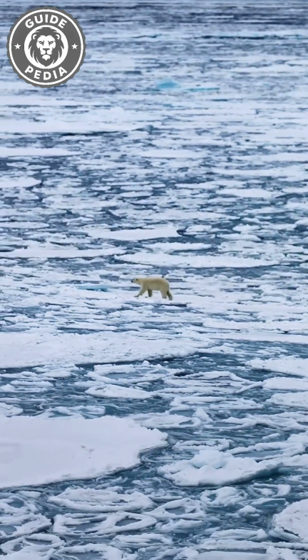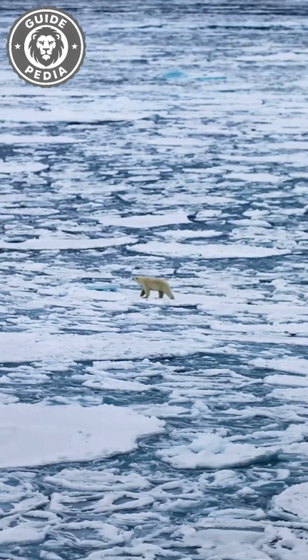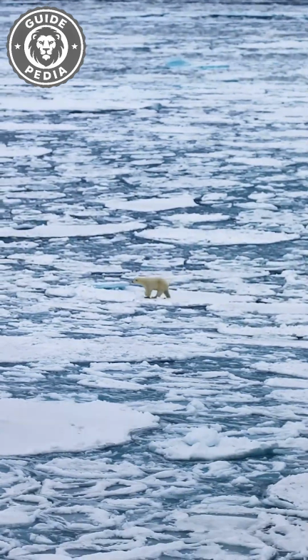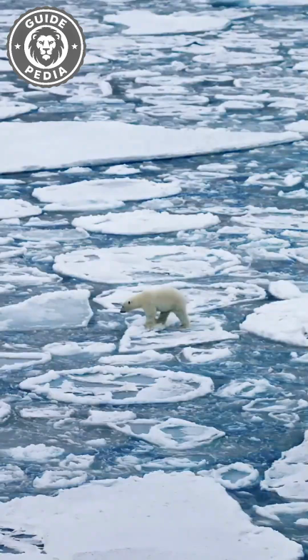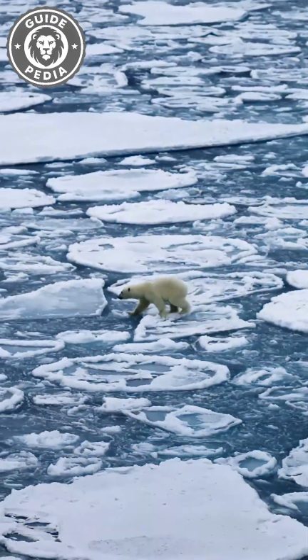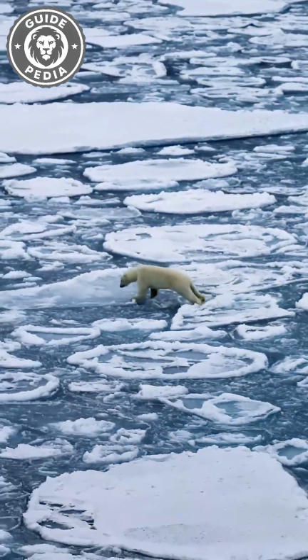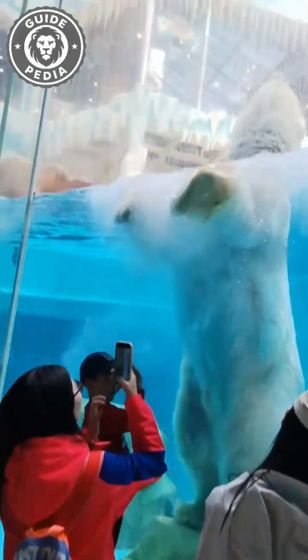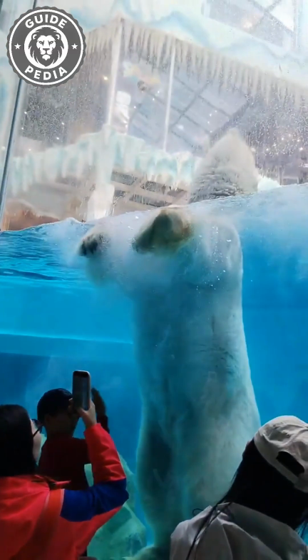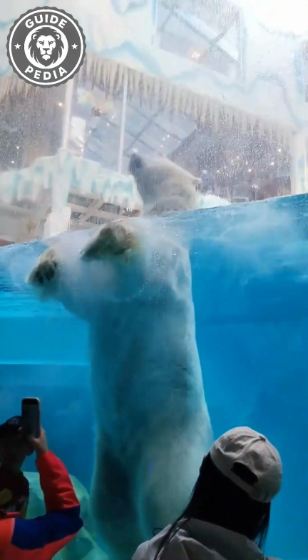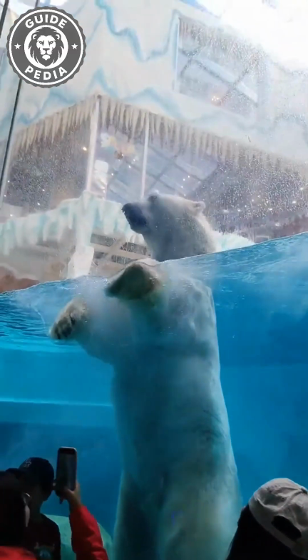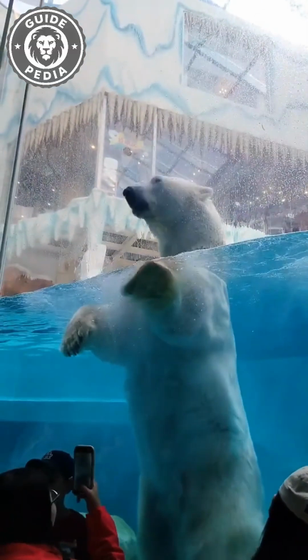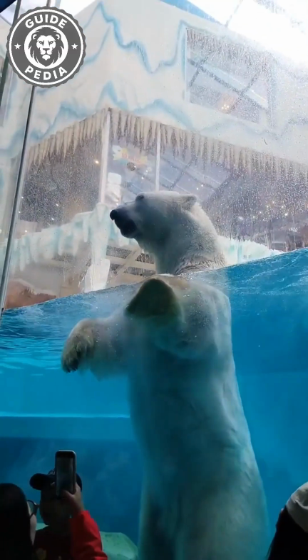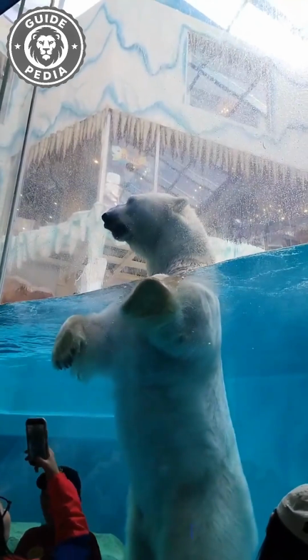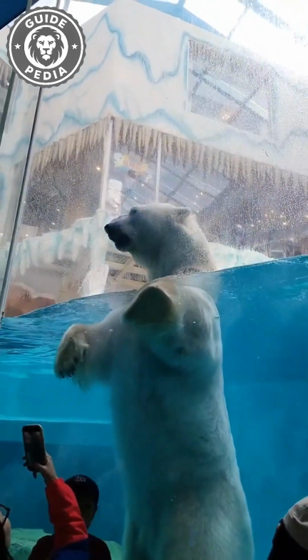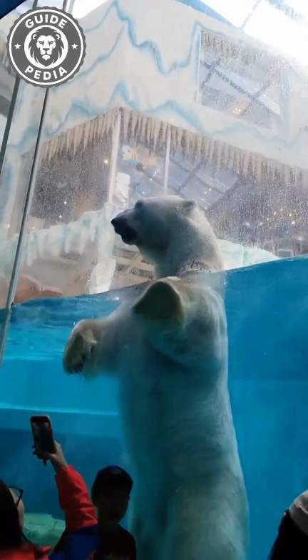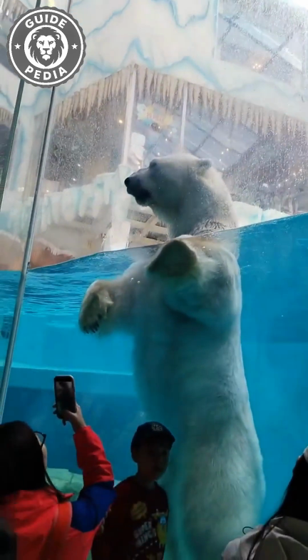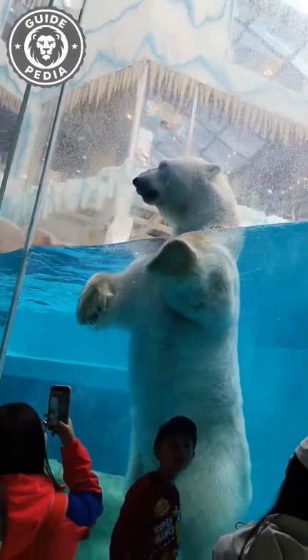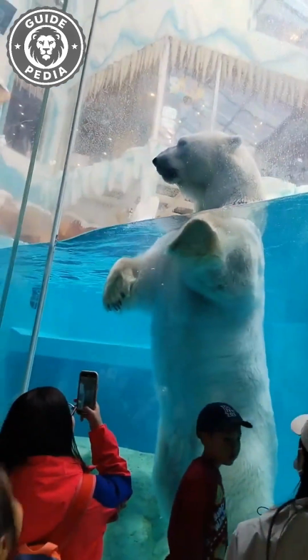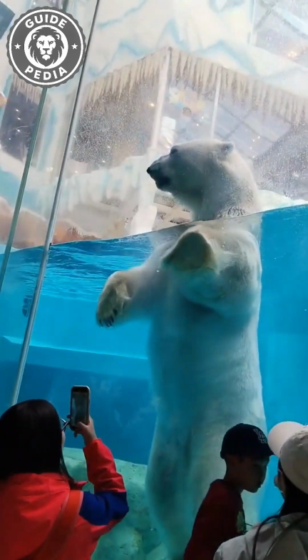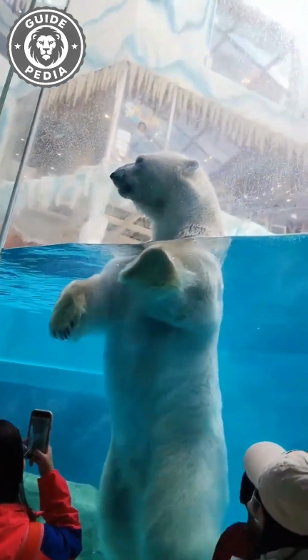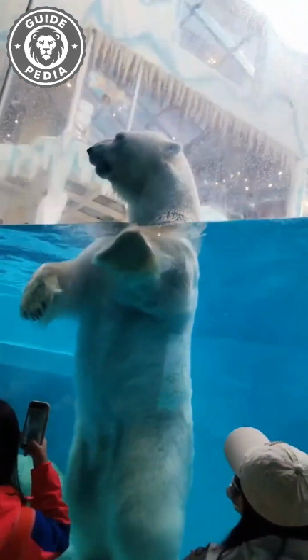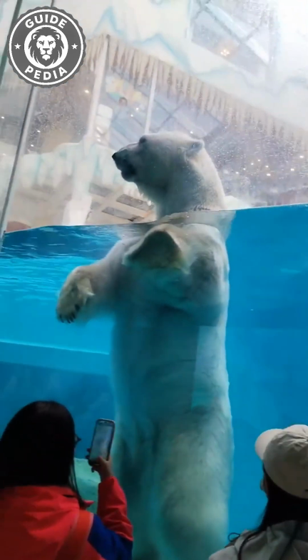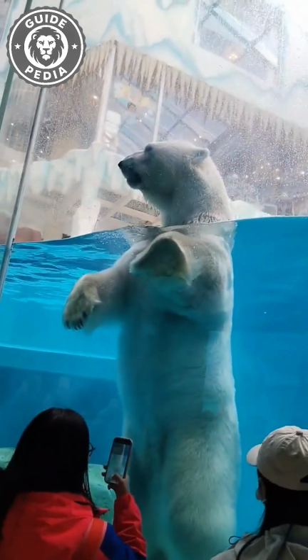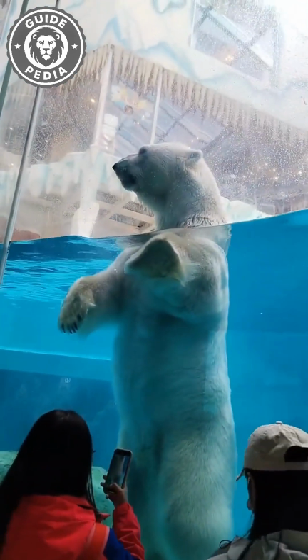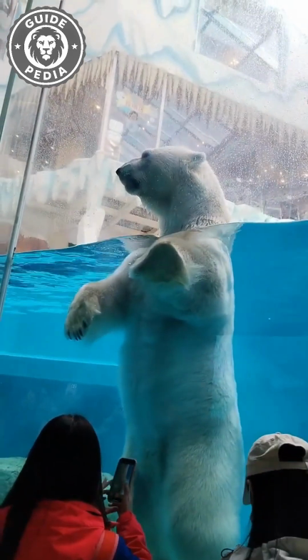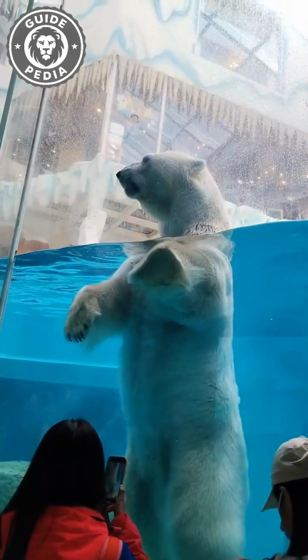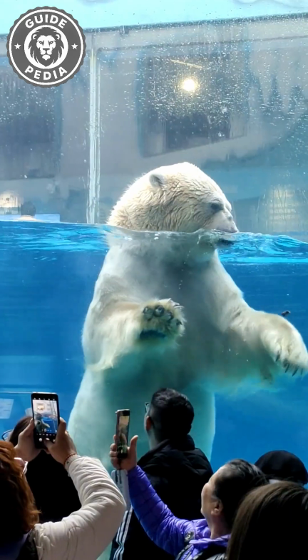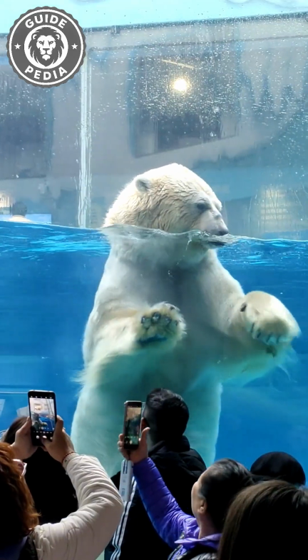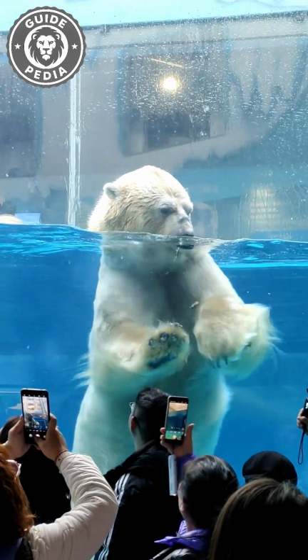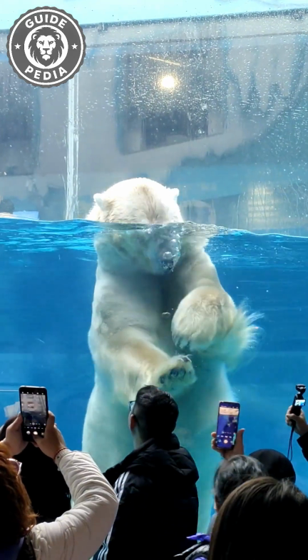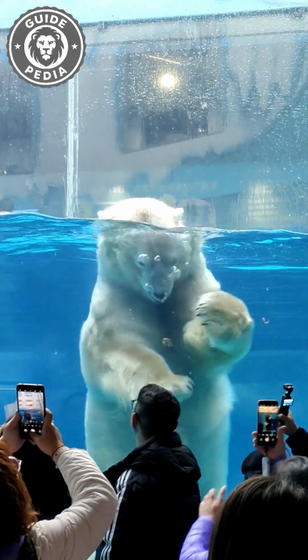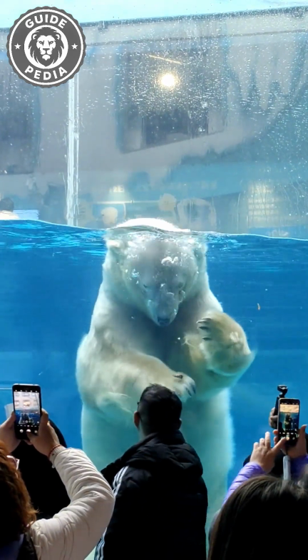If you picture them panda-sized, toss that thought. A grown polar bear is the largest land carnivore on Earth, often weighing around 1,500 pounds and standing close to 10 feet tall on its back legs. That makes it tall enough to peek over a second-floor balcony.